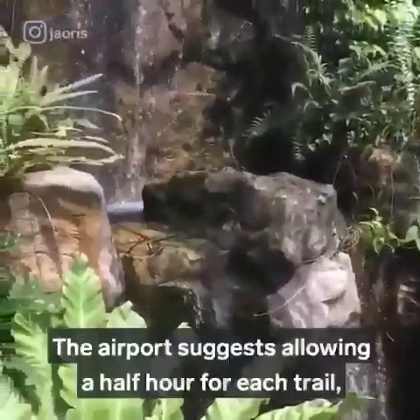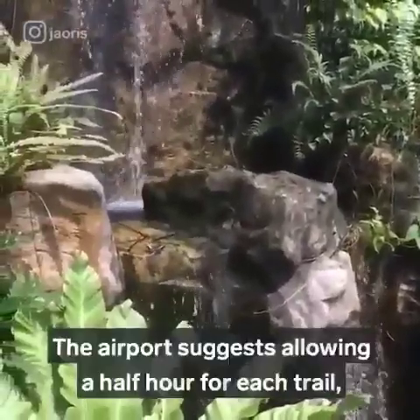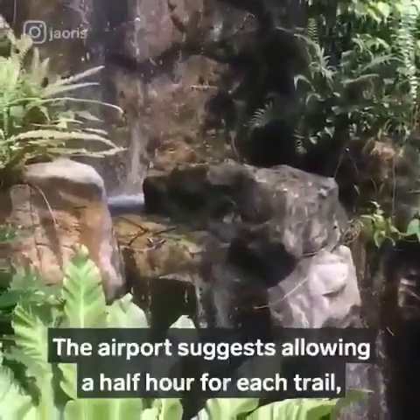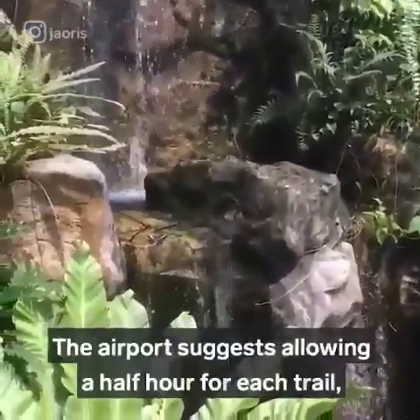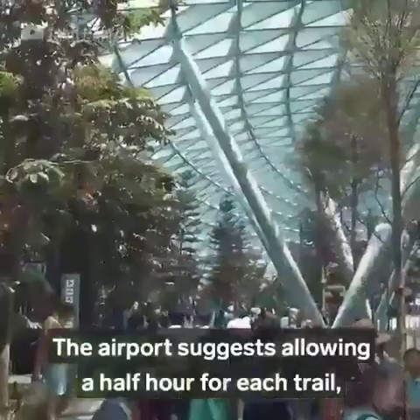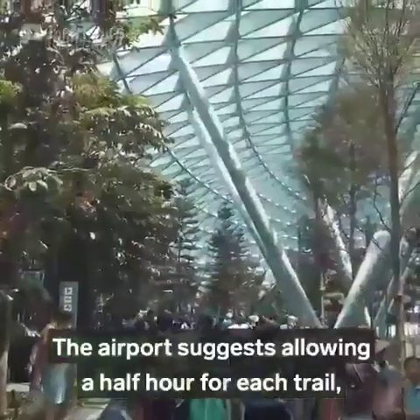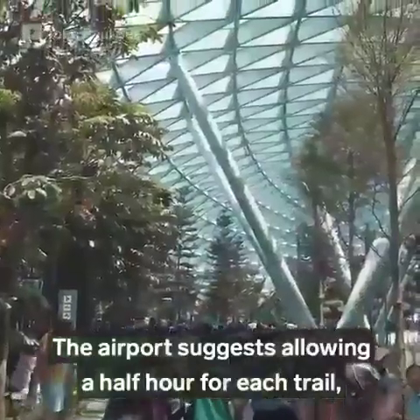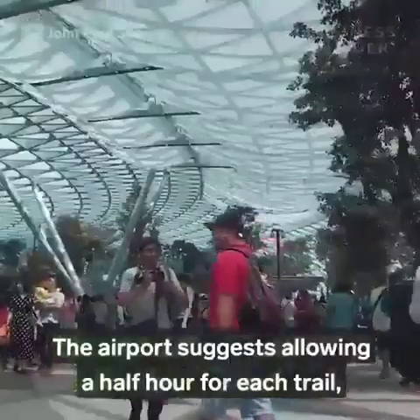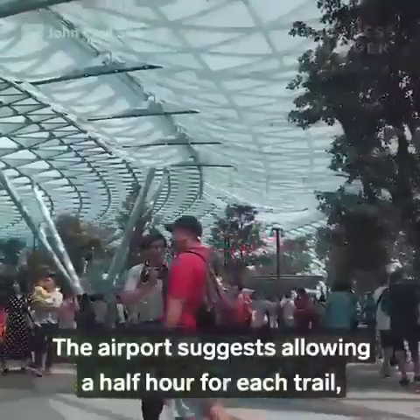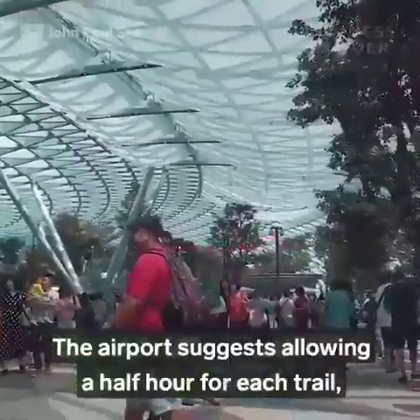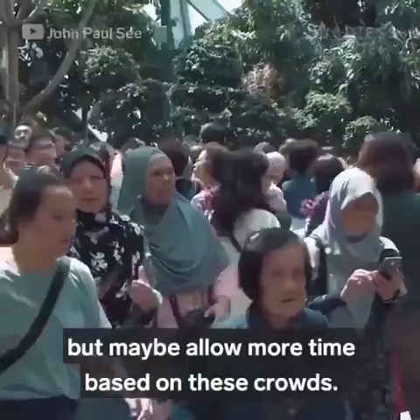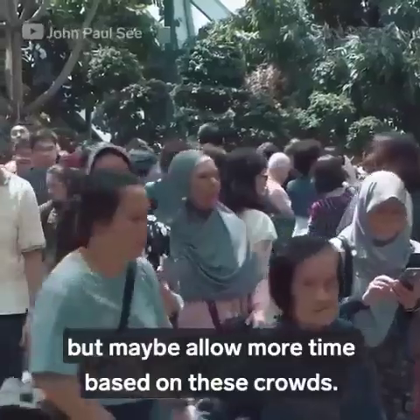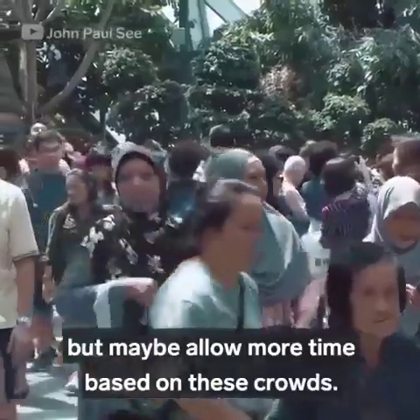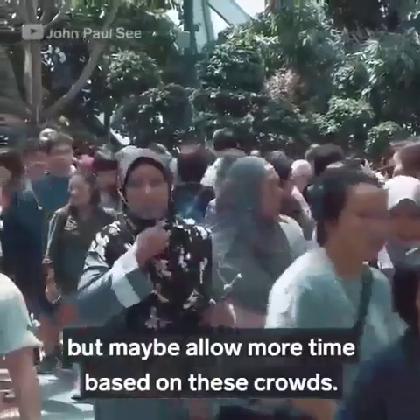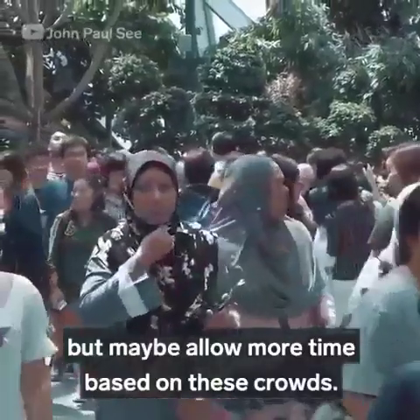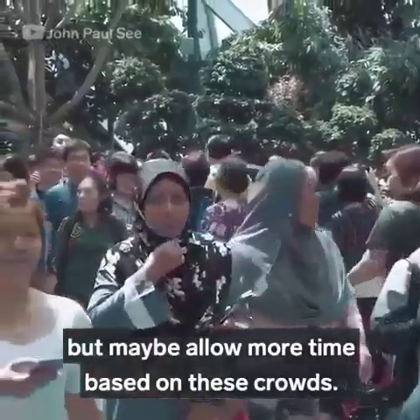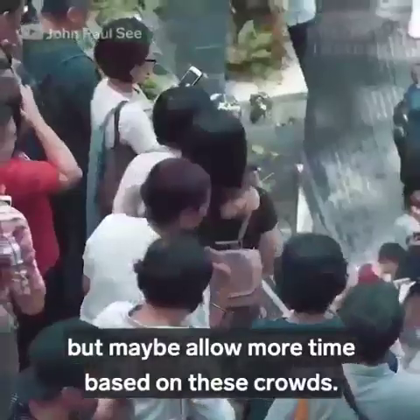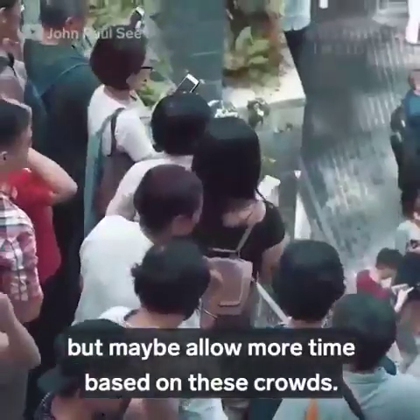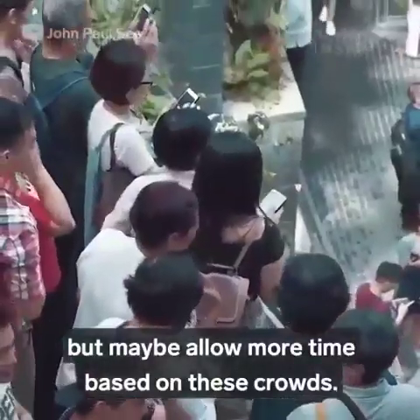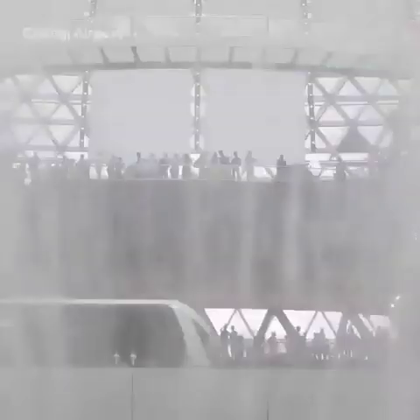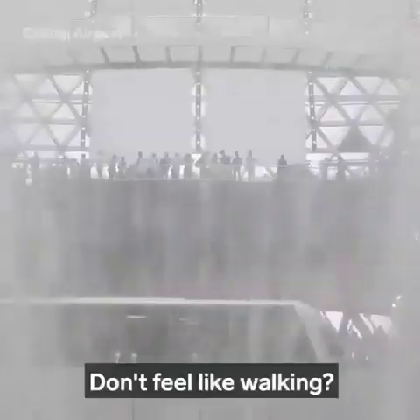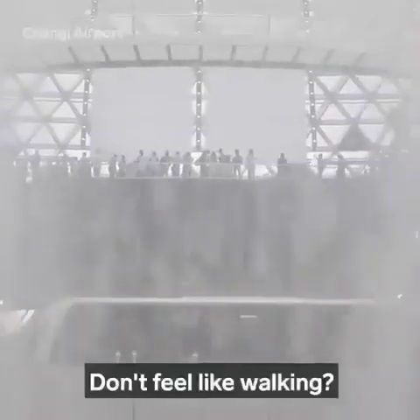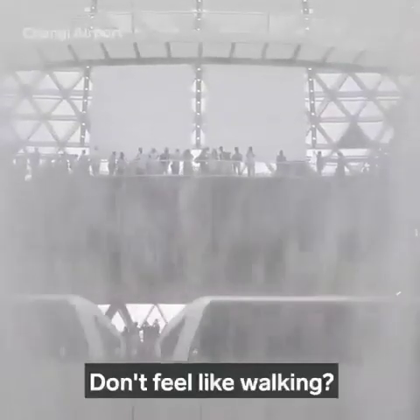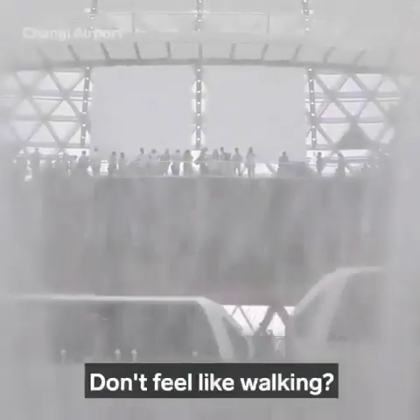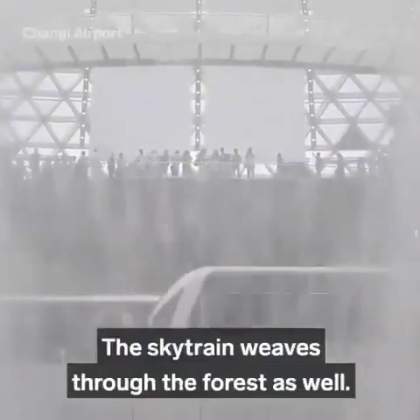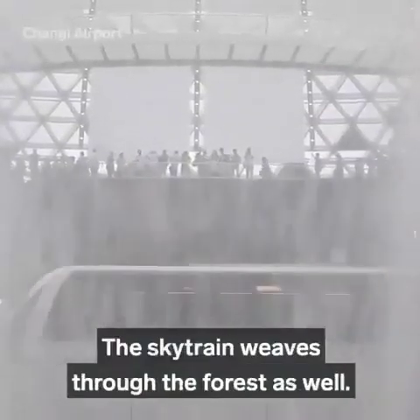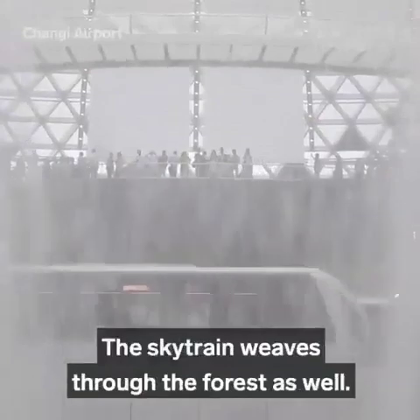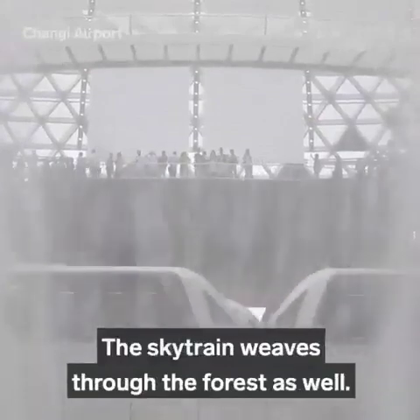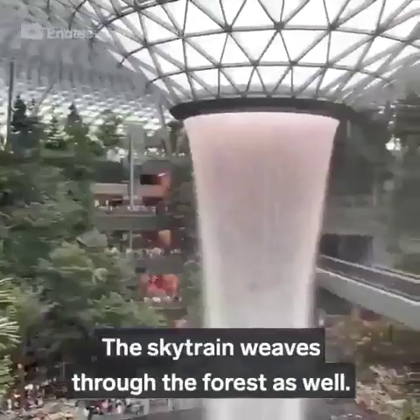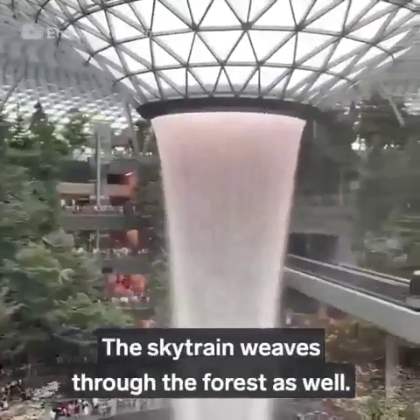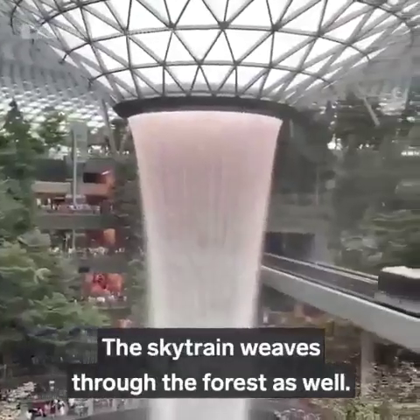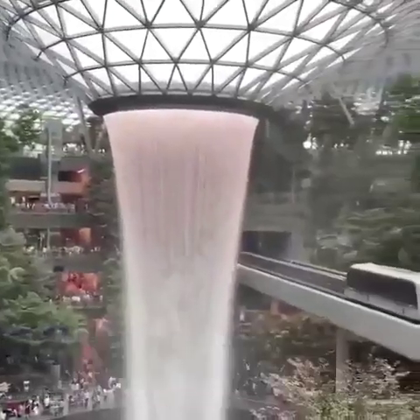They're open 24-7 and they run through the gardens past waterfalls. The airport suggests allowing a half hour for each trail, but maybe allow more time based on these crowds. Don't feel like walking? The sky train weaves through the forest as well.